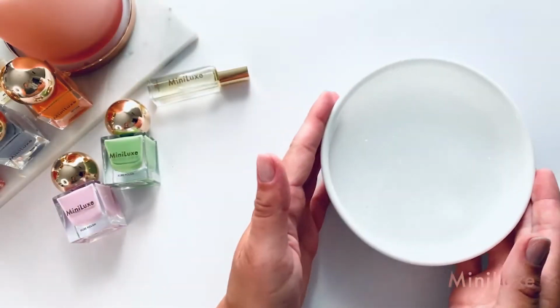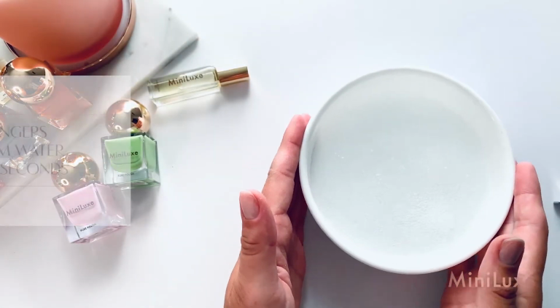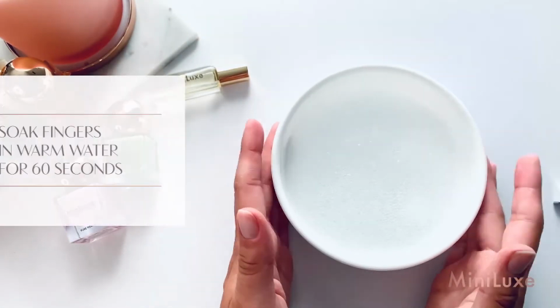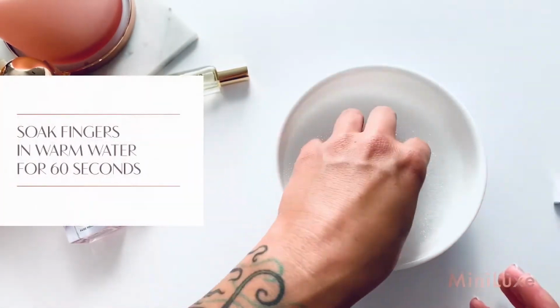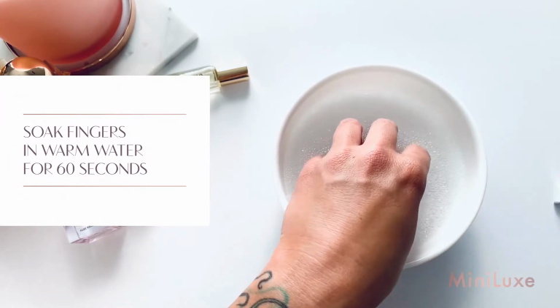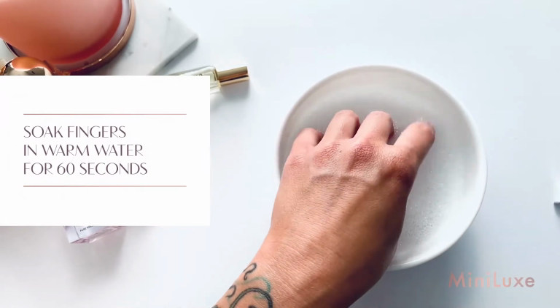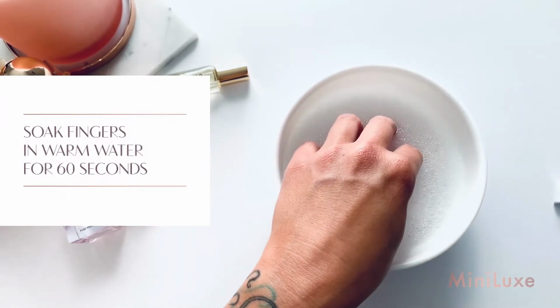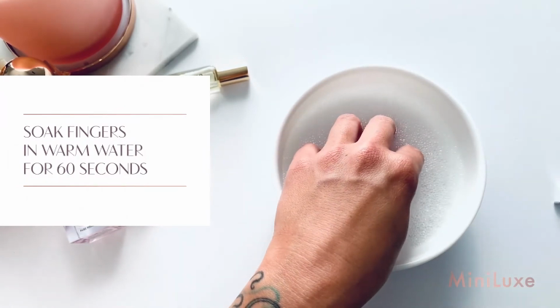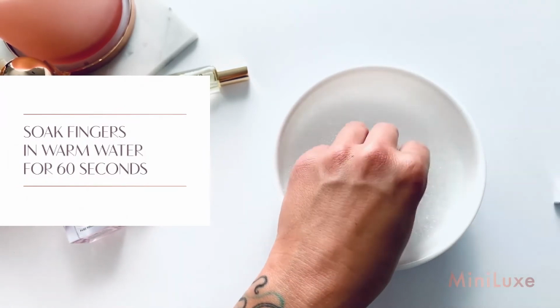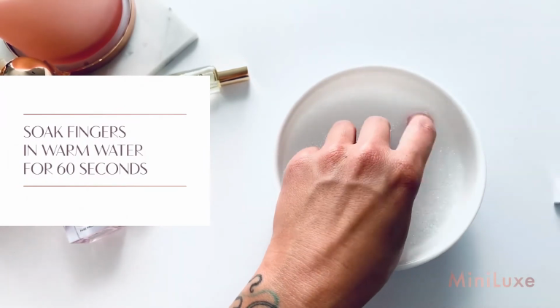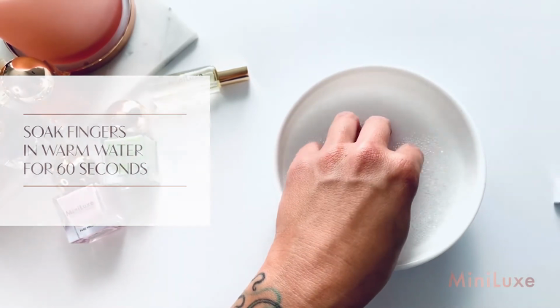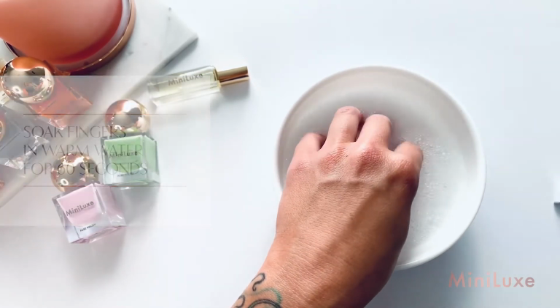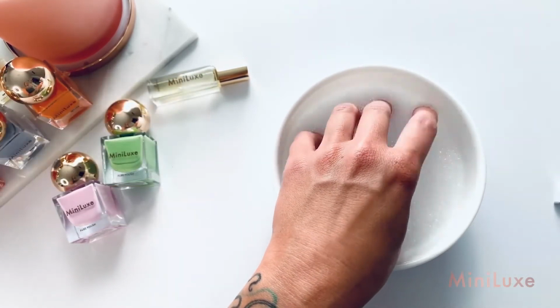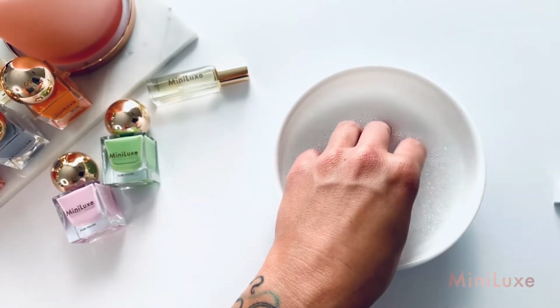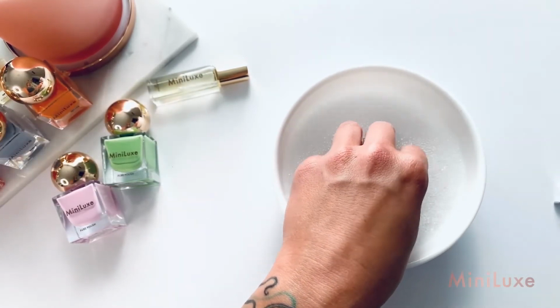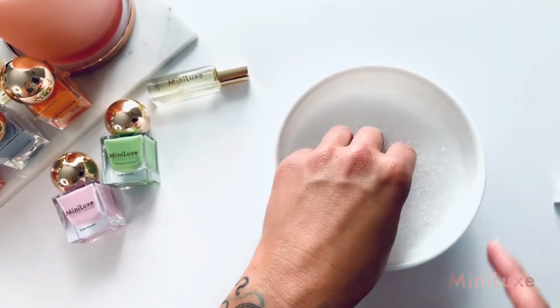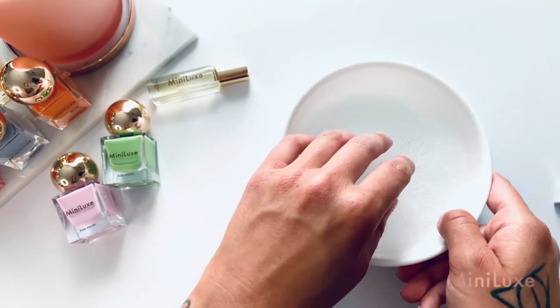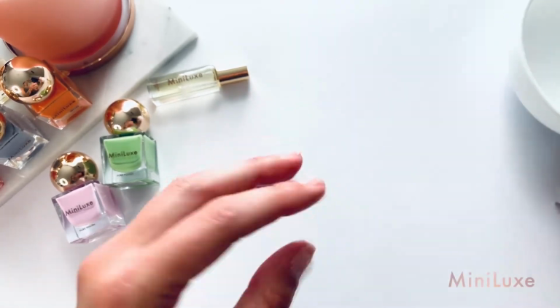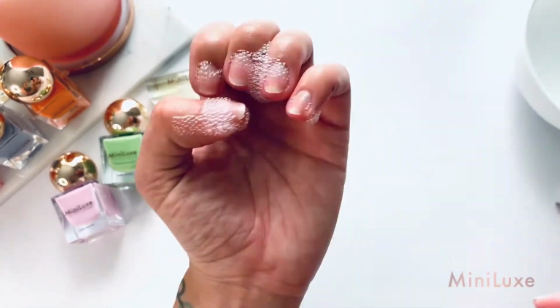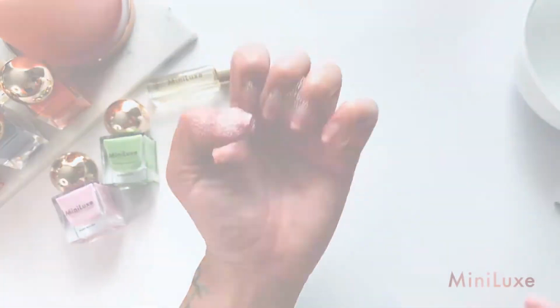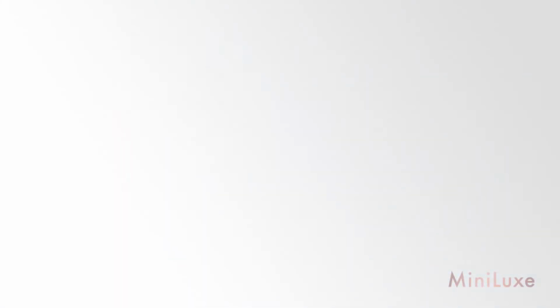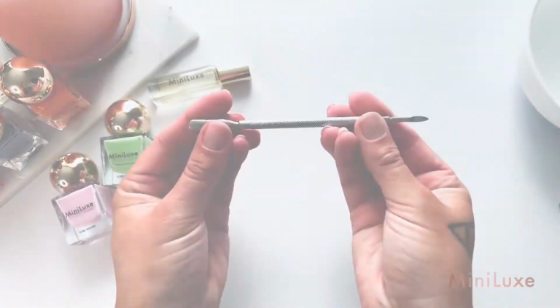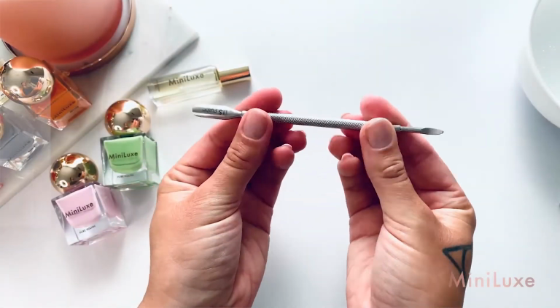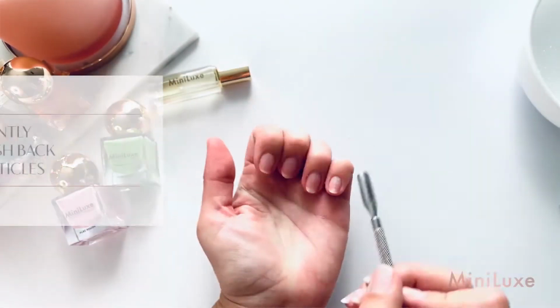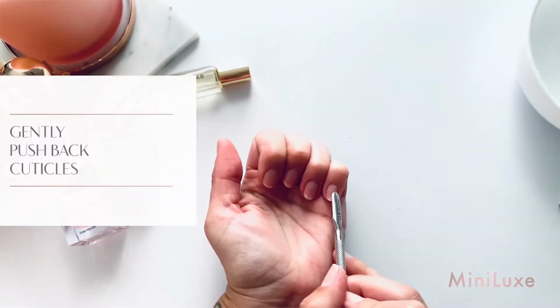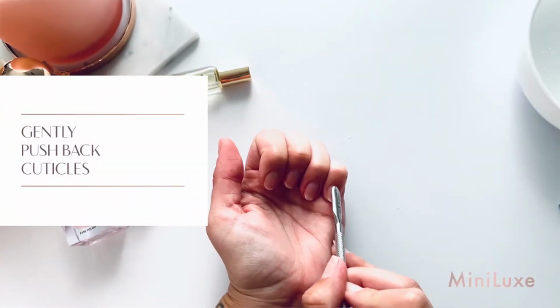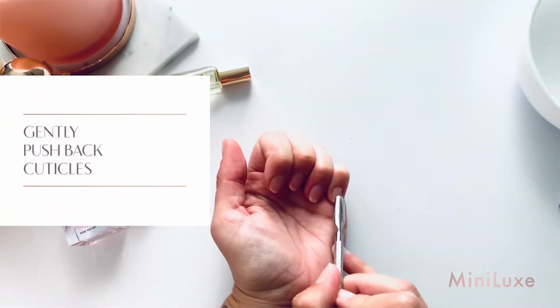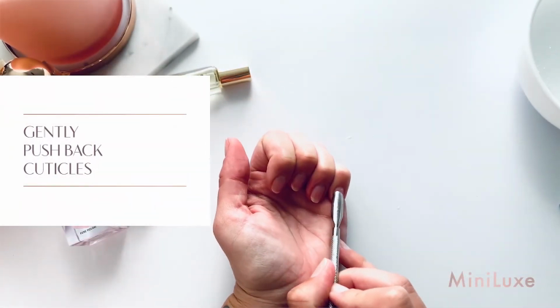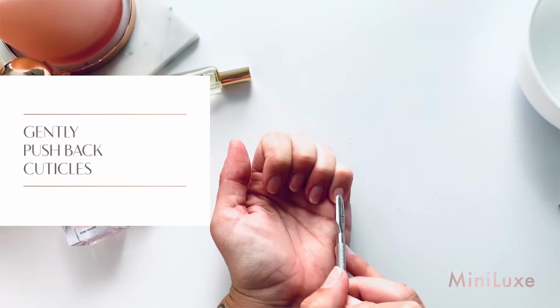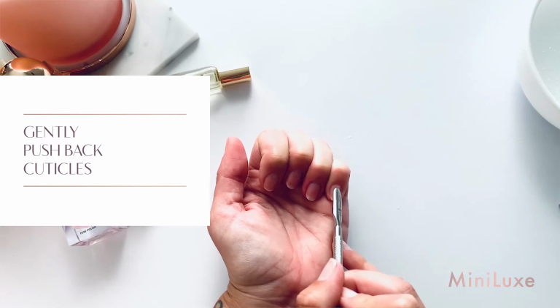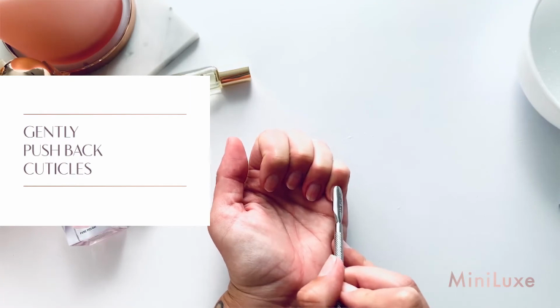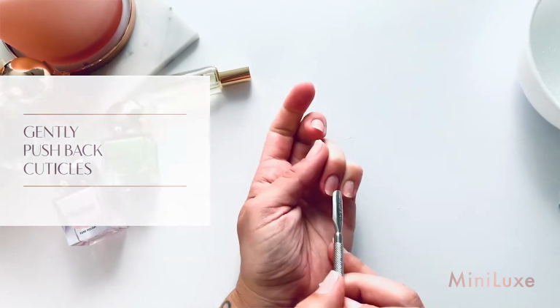After shaping, soak fingers in warm water for 60 seconds to help soften your cuticle area. Using a cuticle pusher or orange wood stick, gently push back the cuticles.